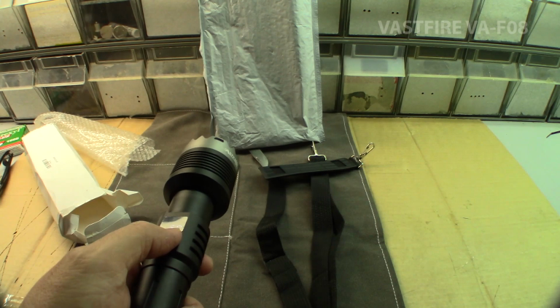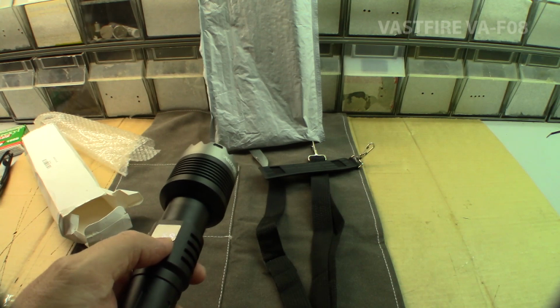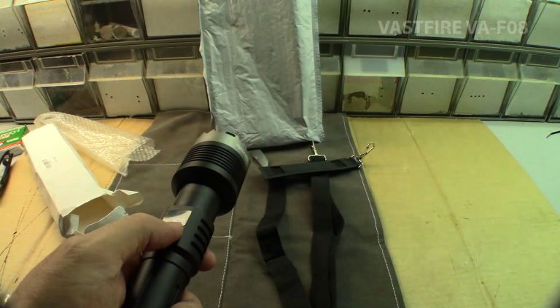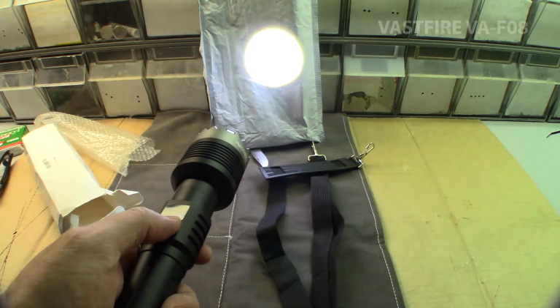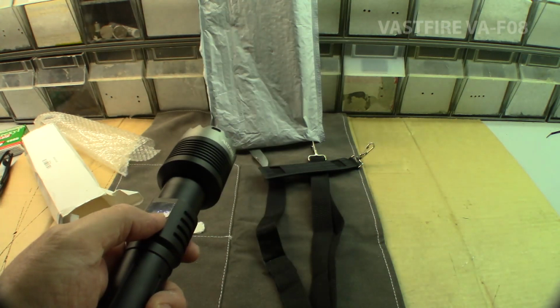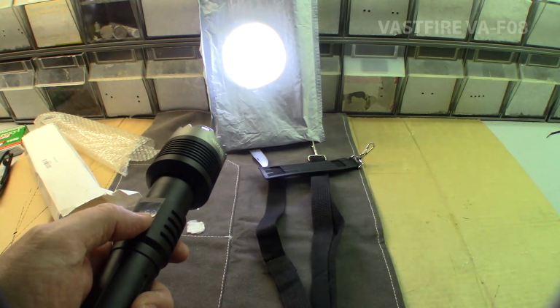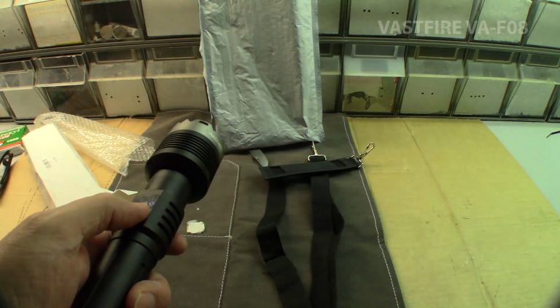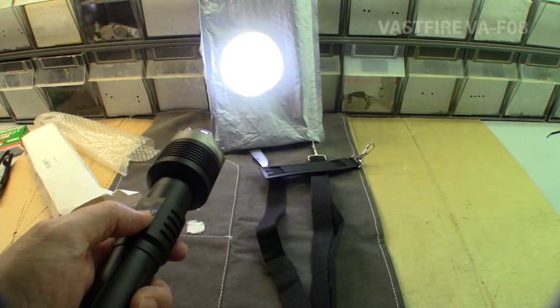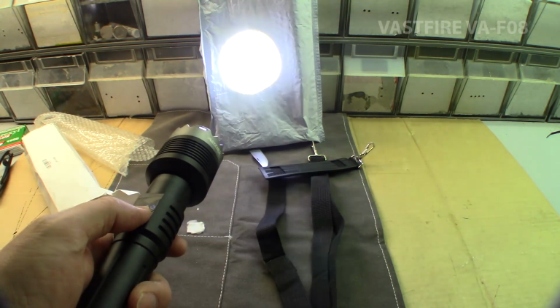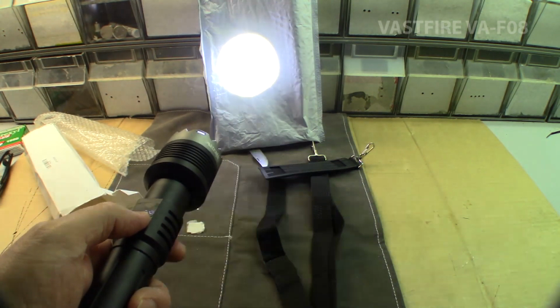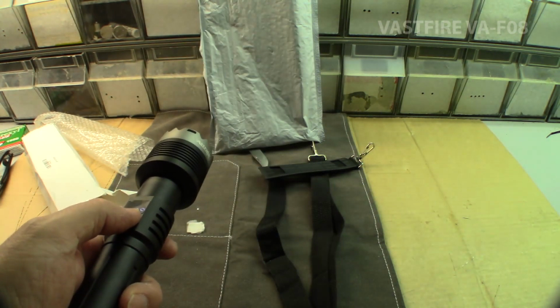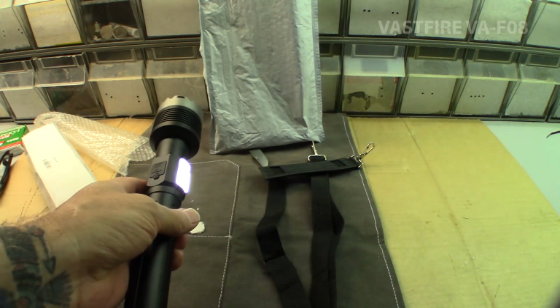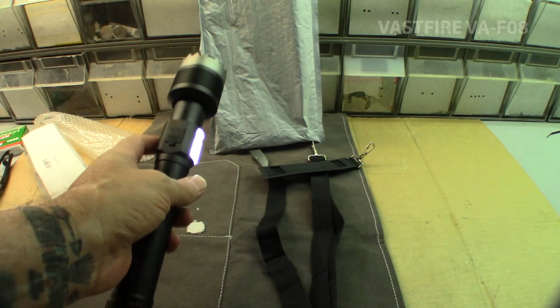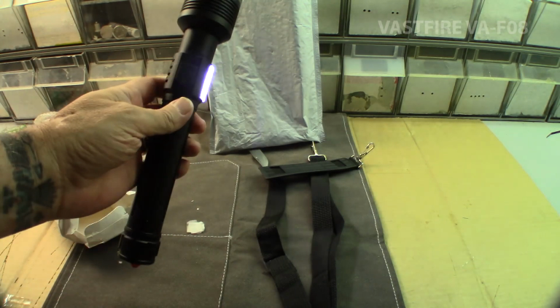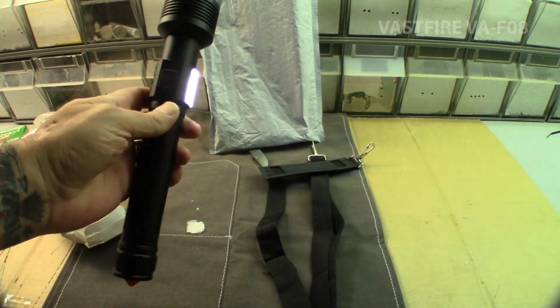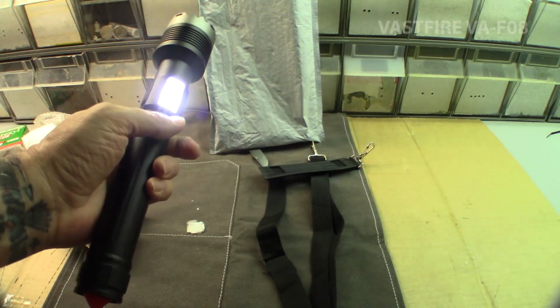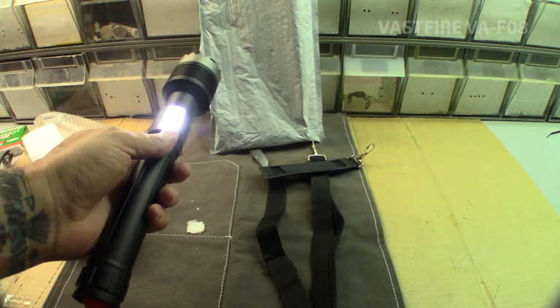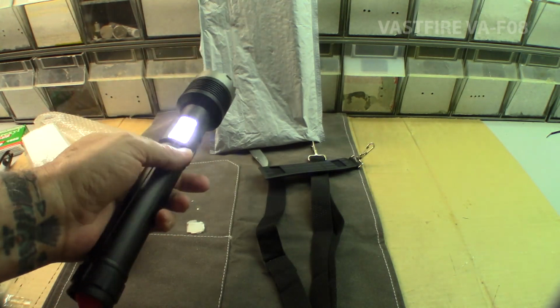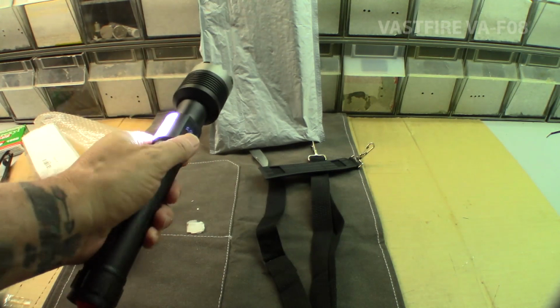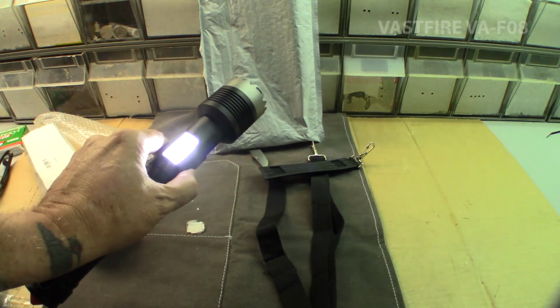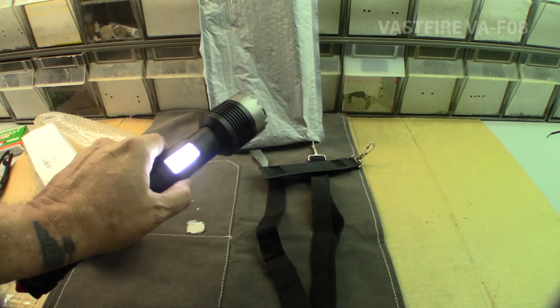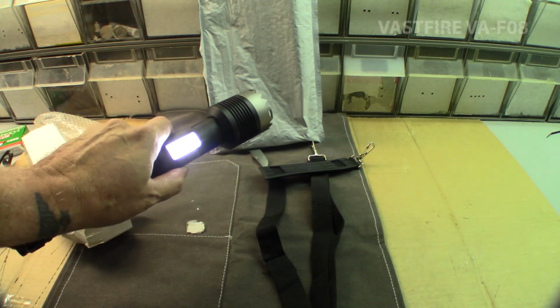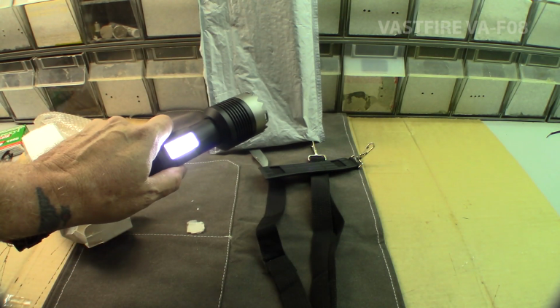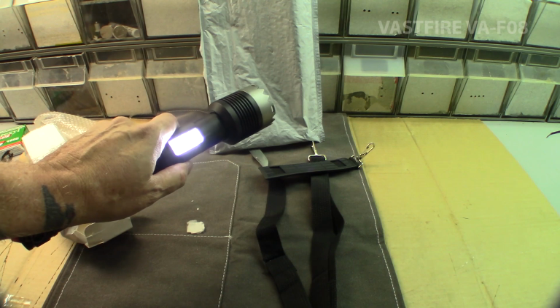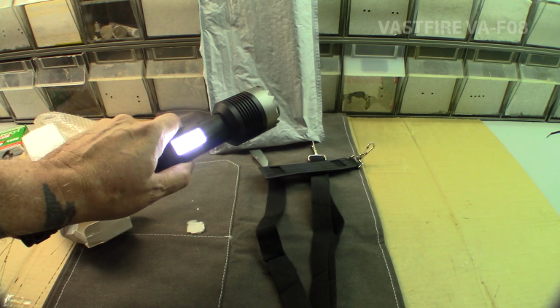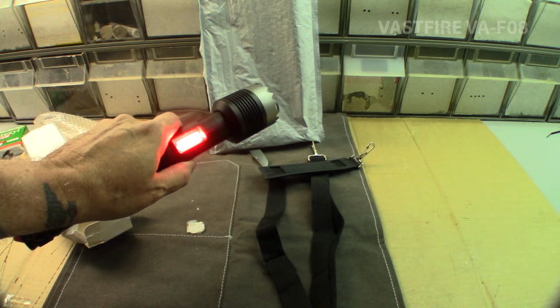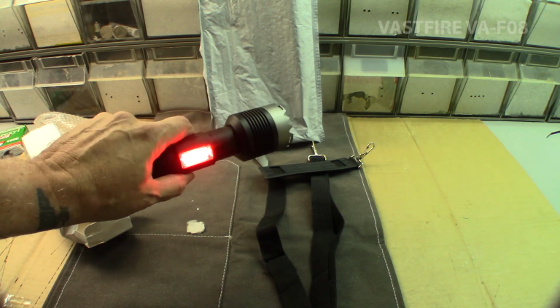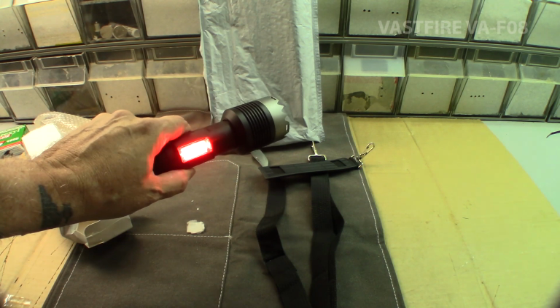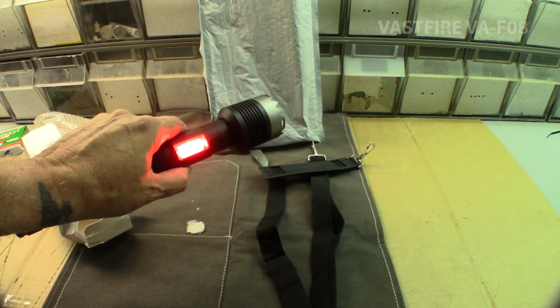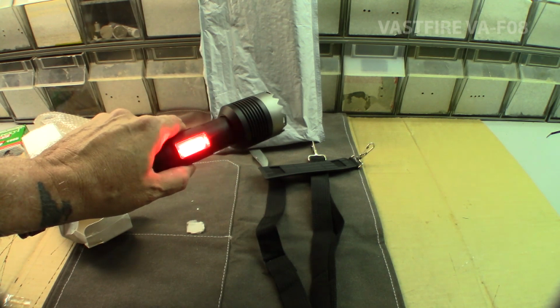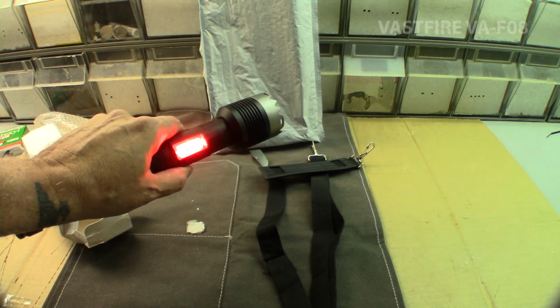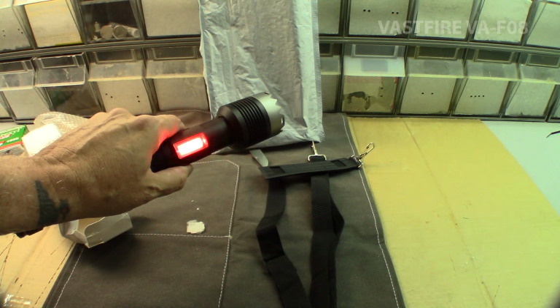My least favorite function on — it seems like all these flashlights — is the SOS function. Got the white side light. Low. Red. Blinky.